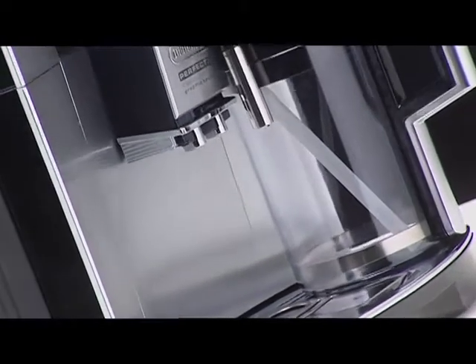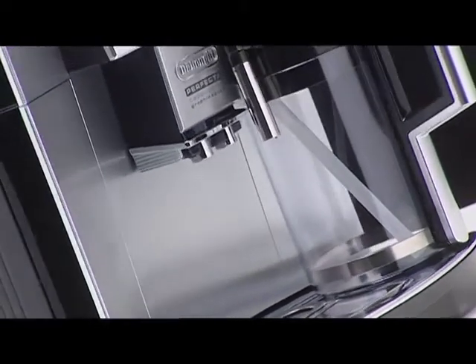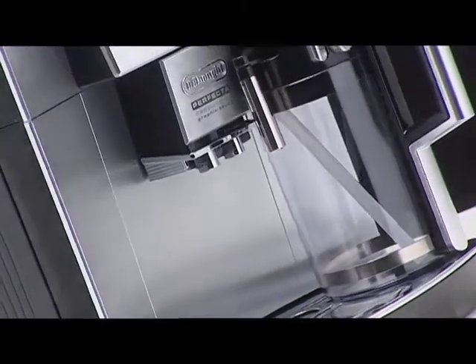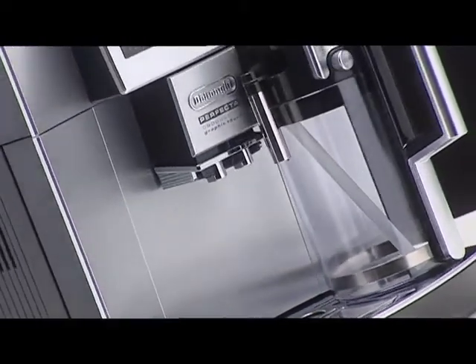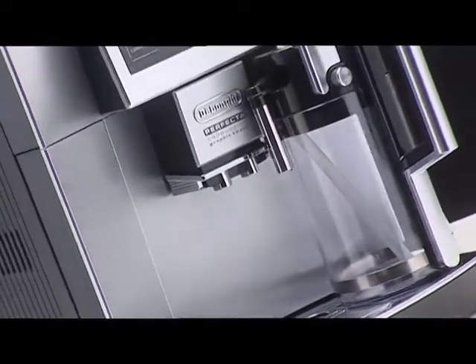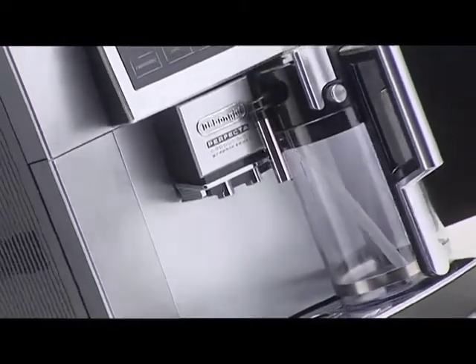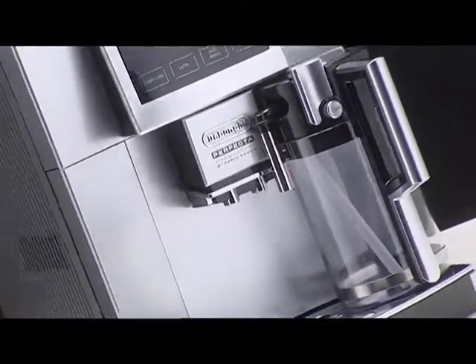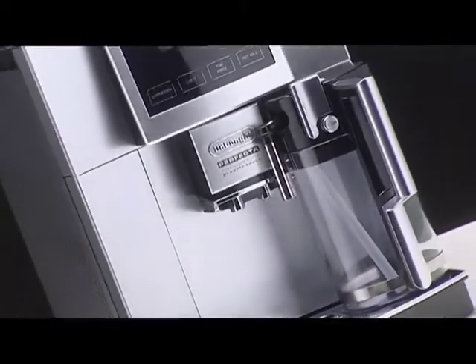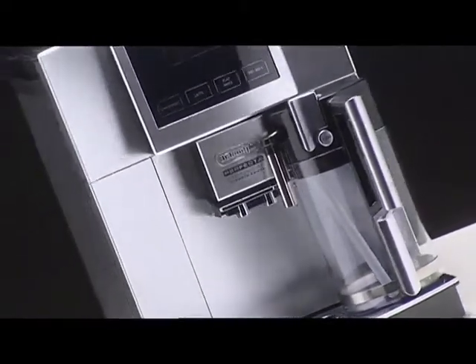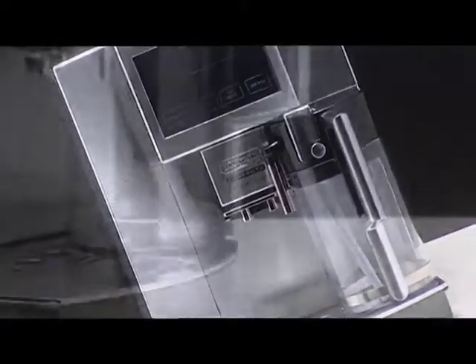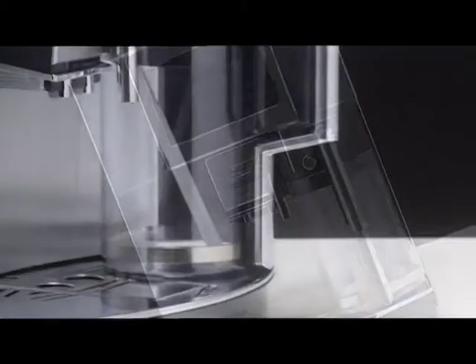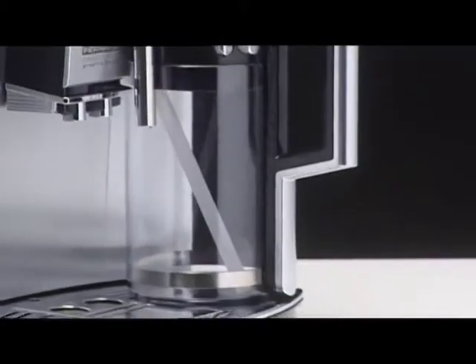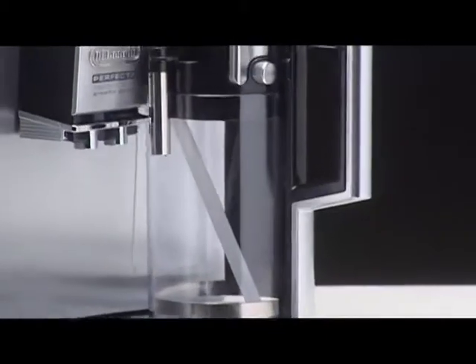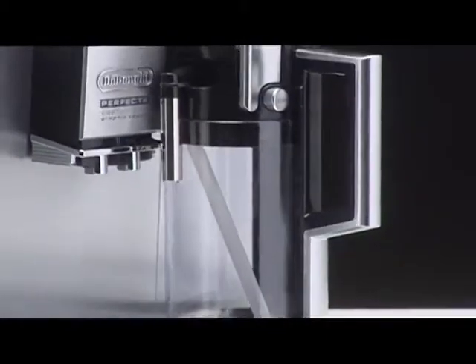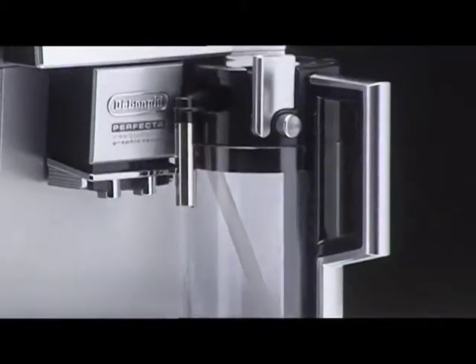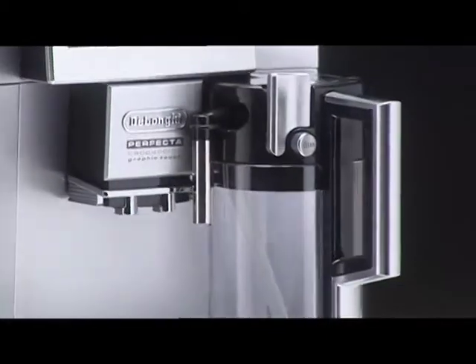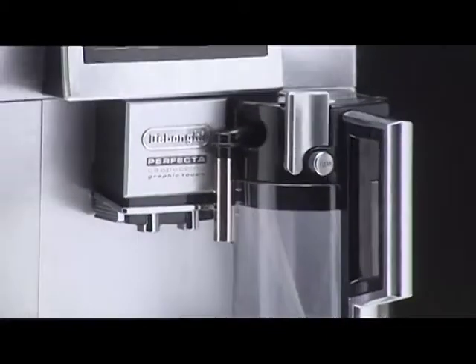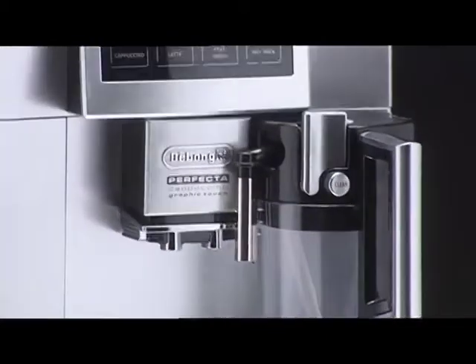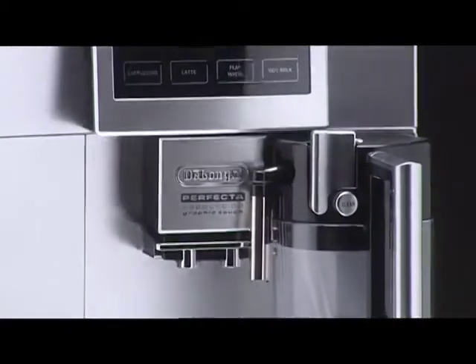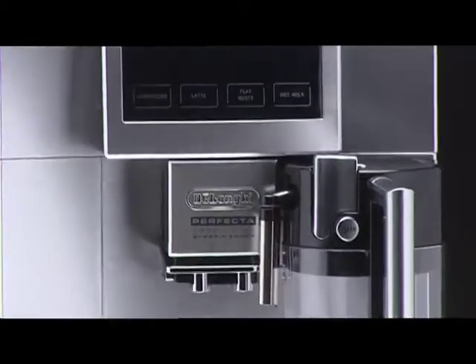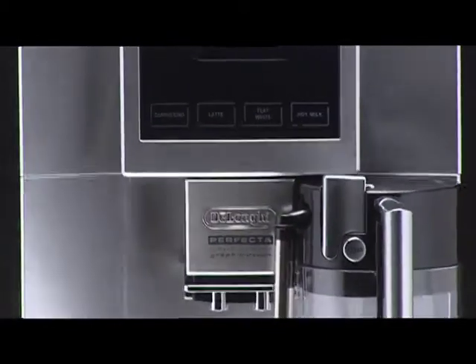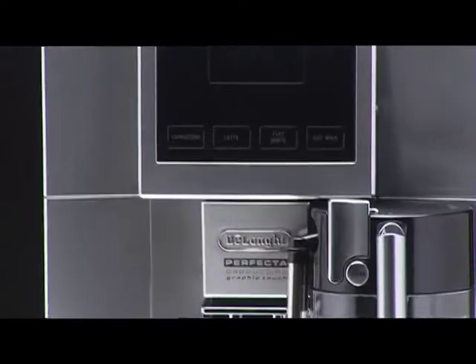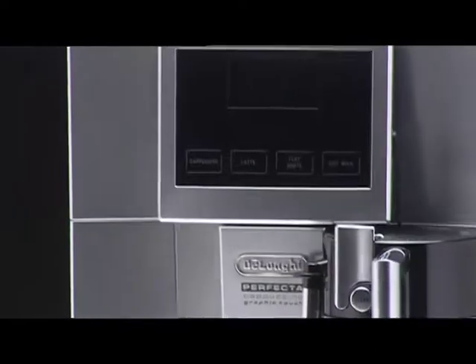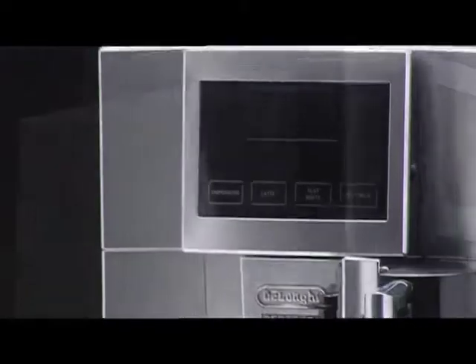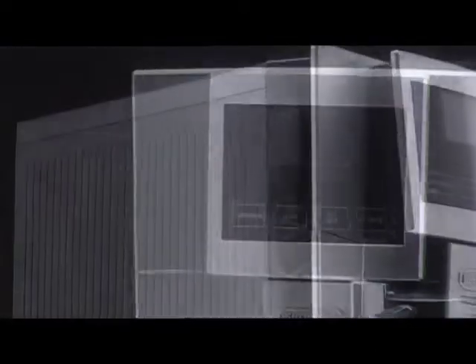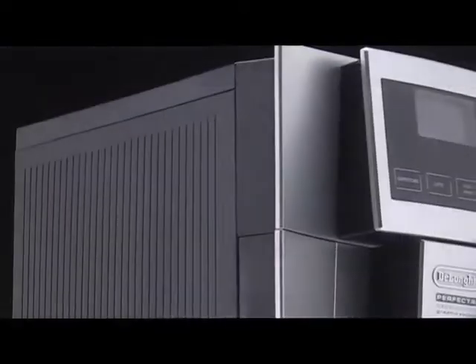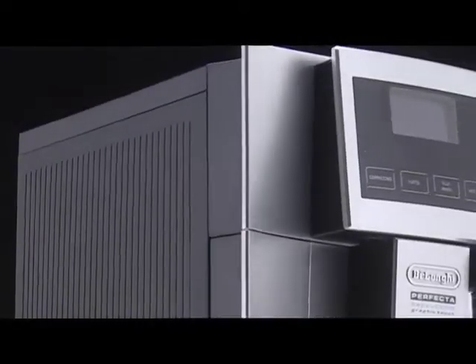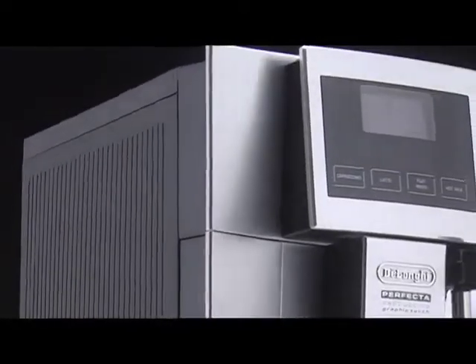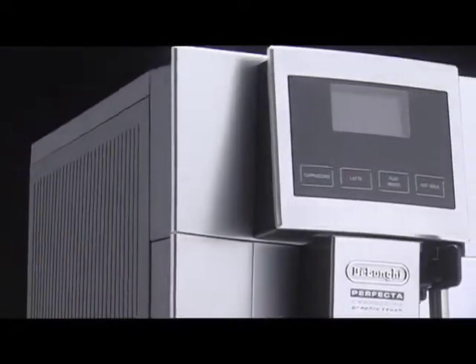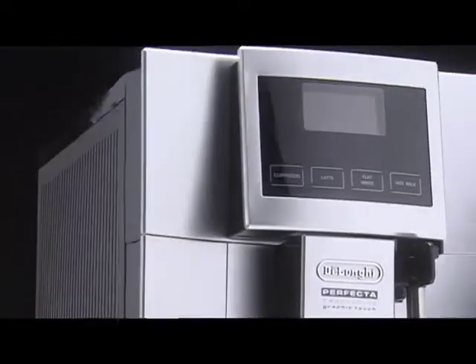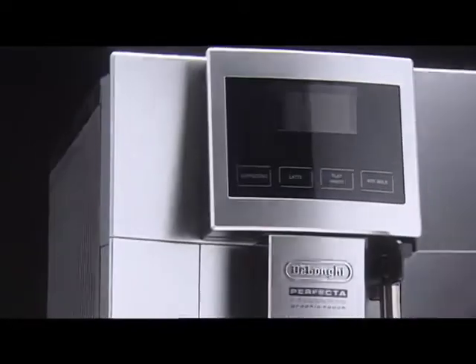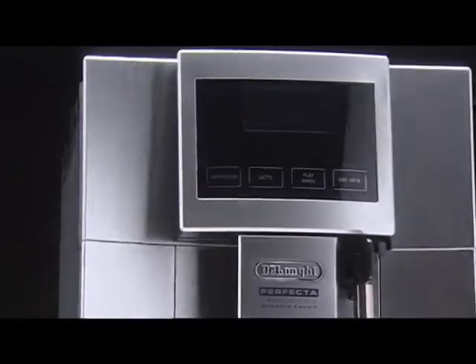Before you start to use your machine, there are a few things you need to know. Read the instruction booklet and follow the safety guidelines, just as you would when using any other electrical appliance for the first time.